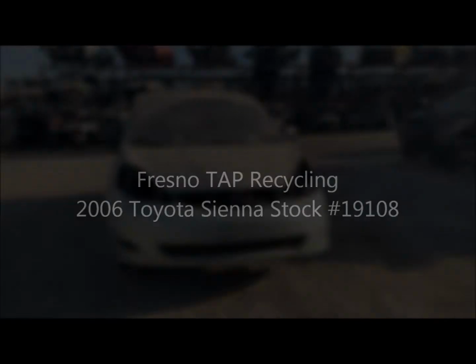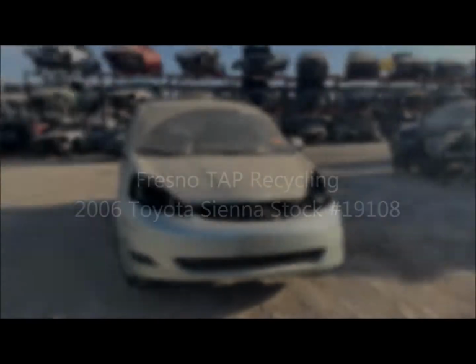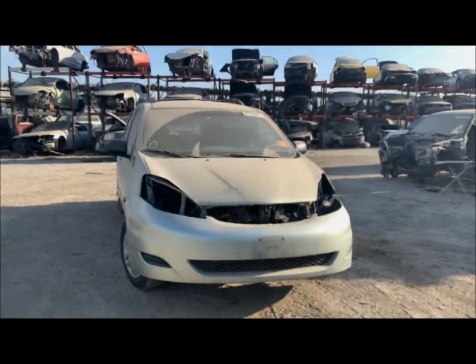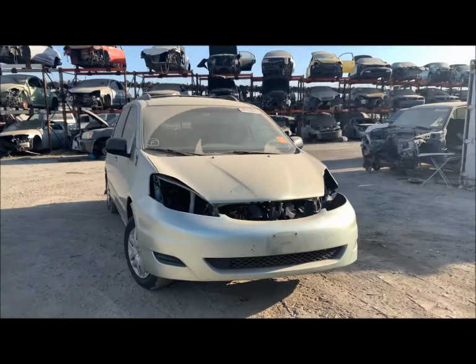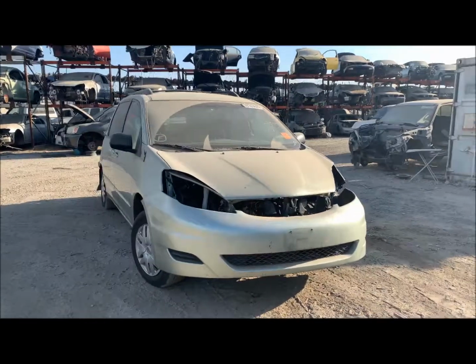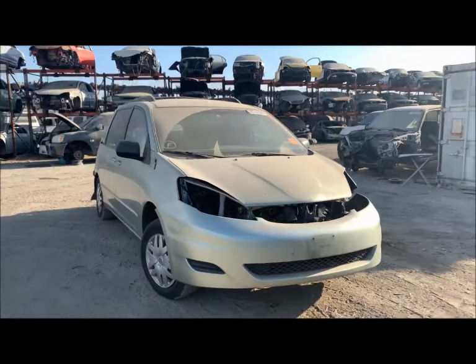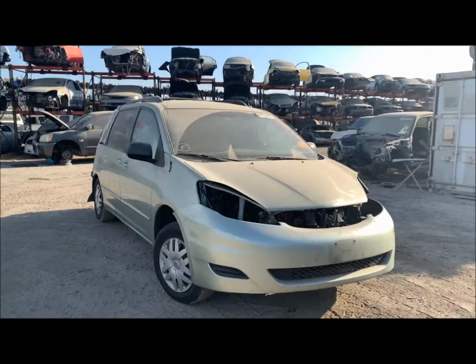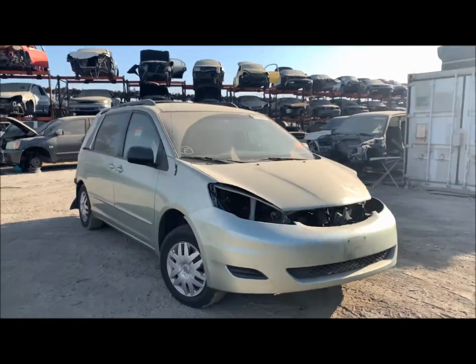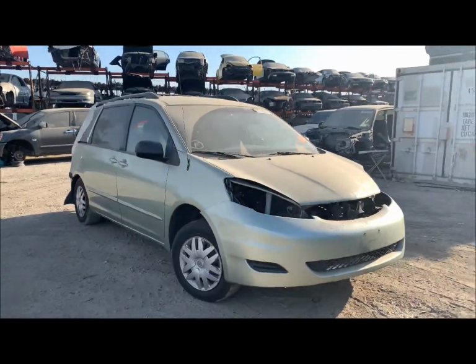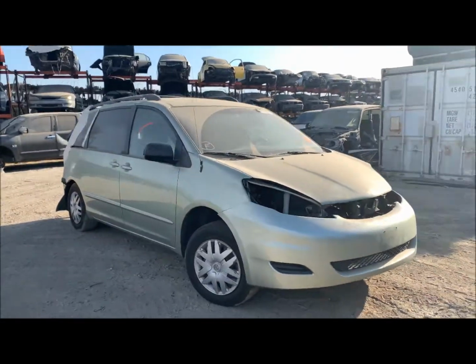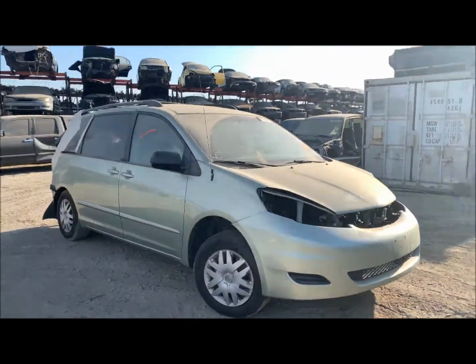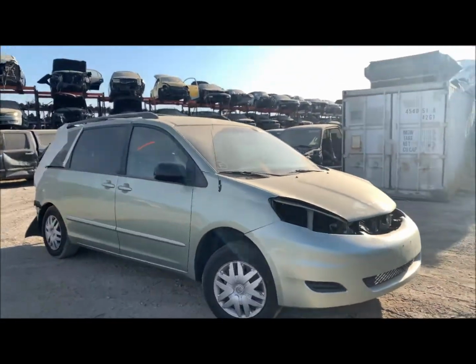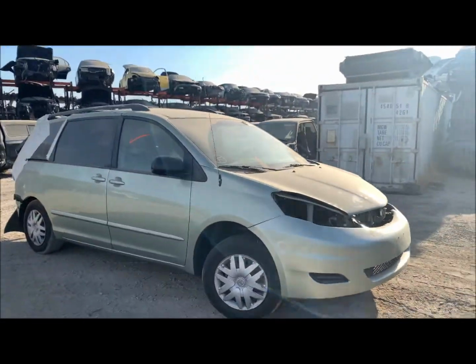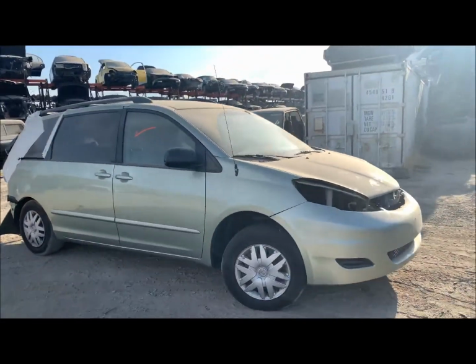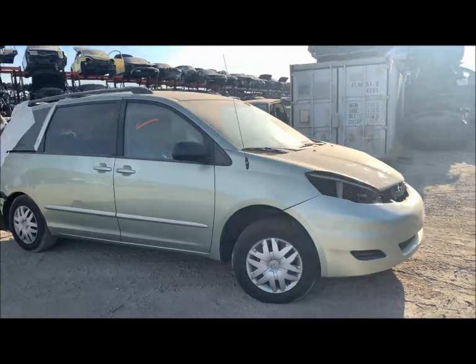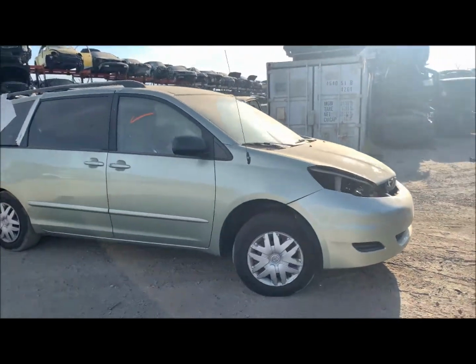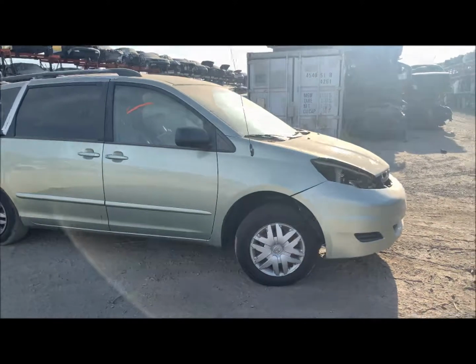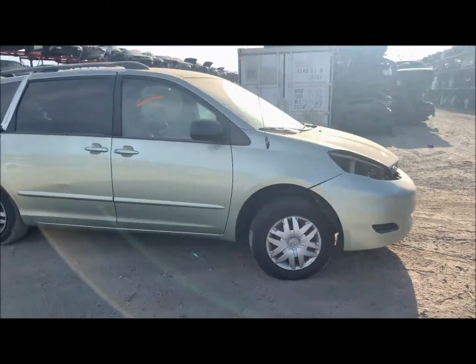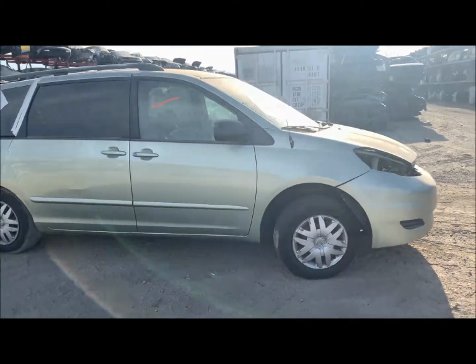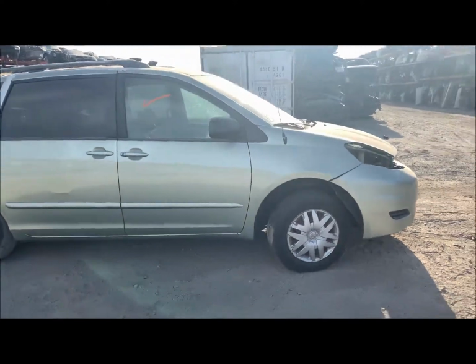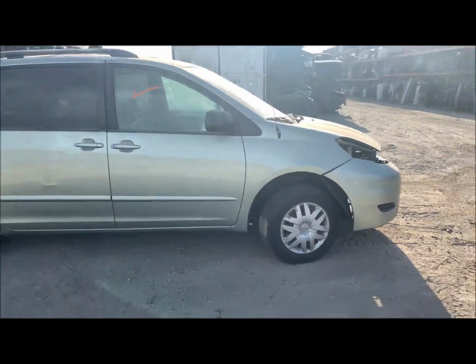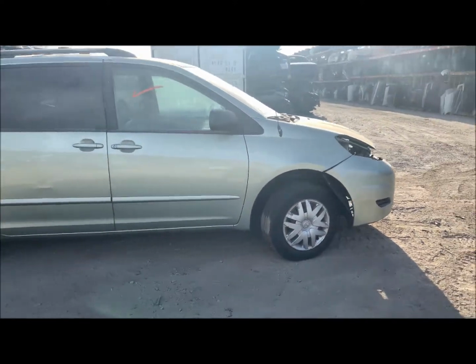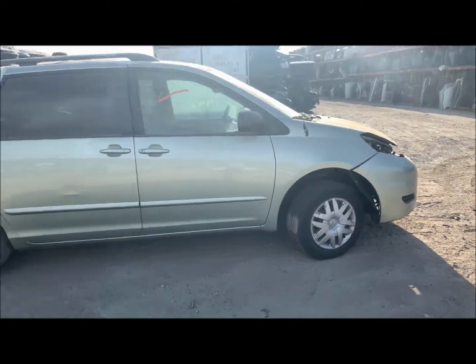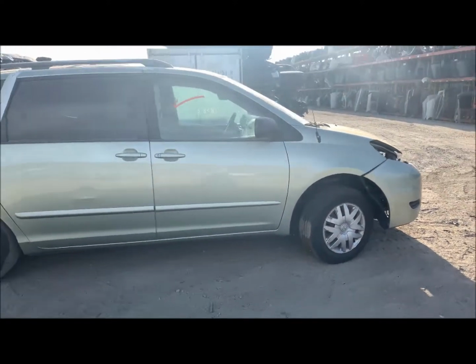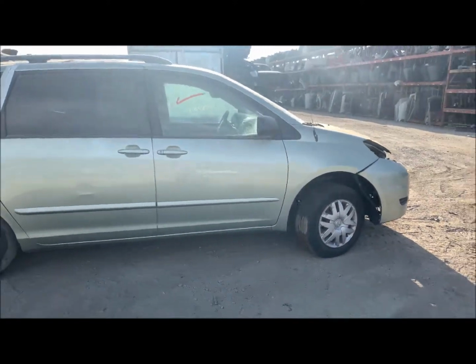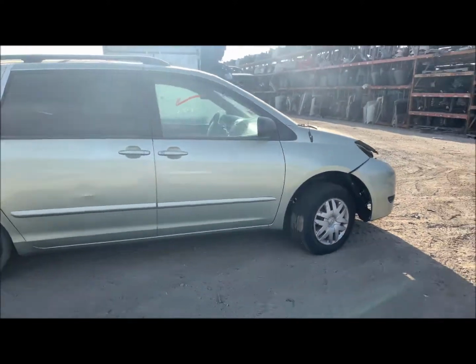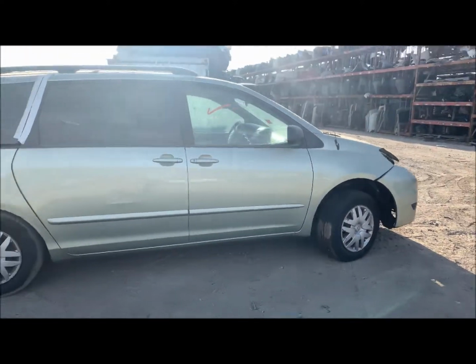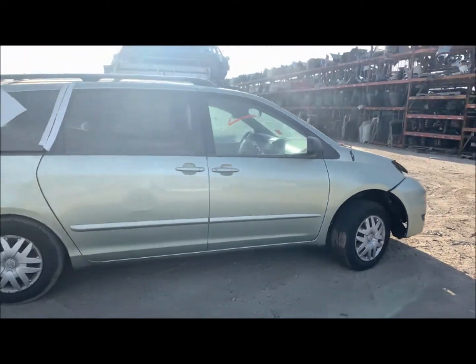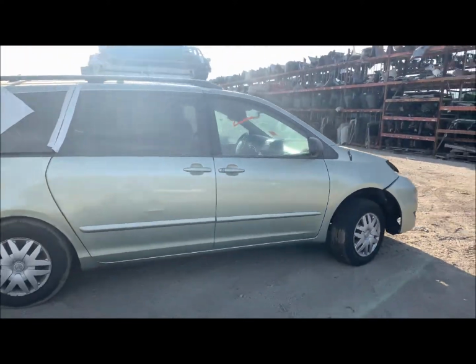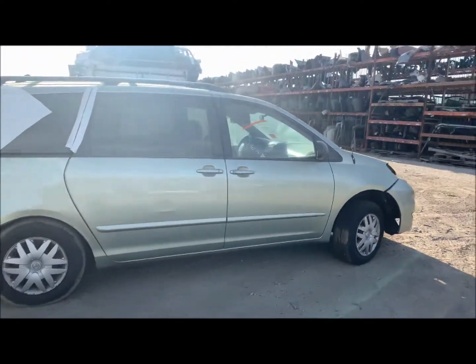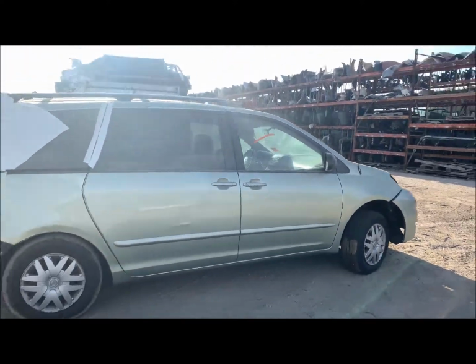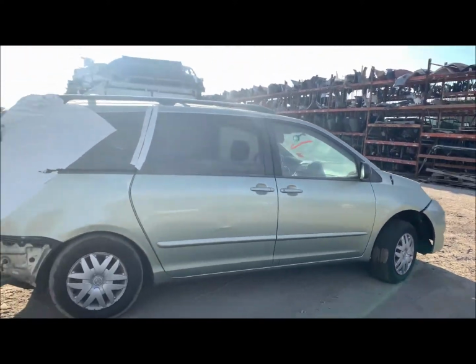Welcome to Fresno Tap Recycling. Today we have the 2006 Toyota Sienna. This one's going to be hit in the rear. The front was okay.